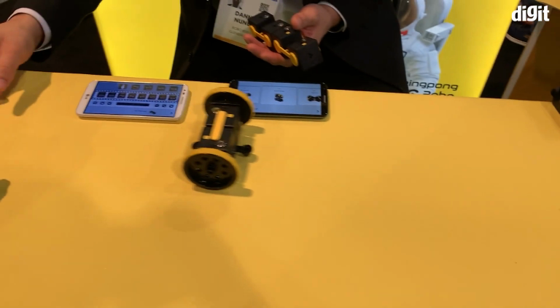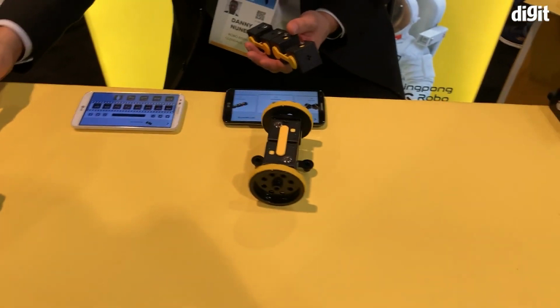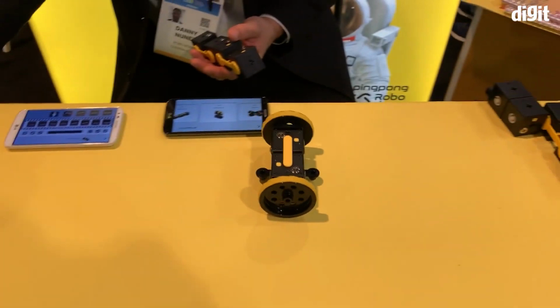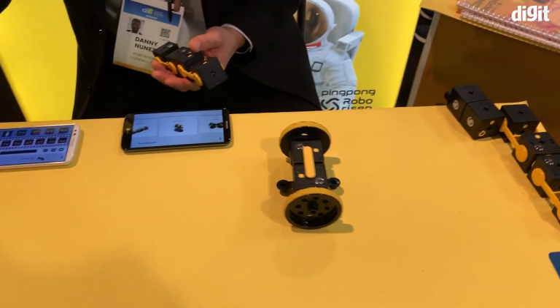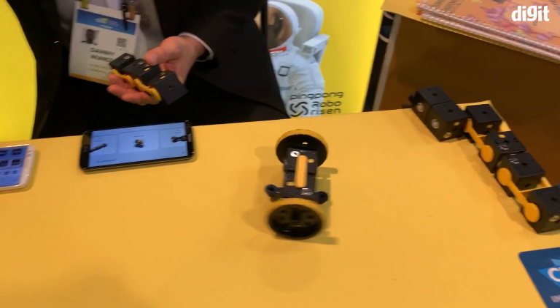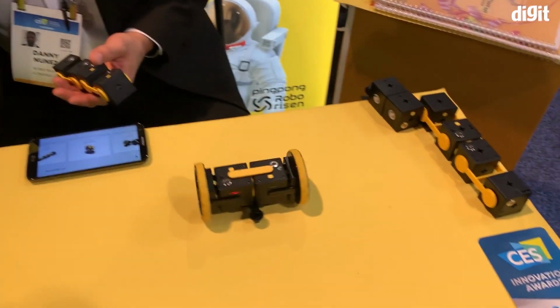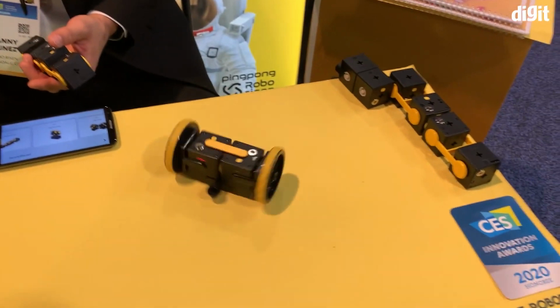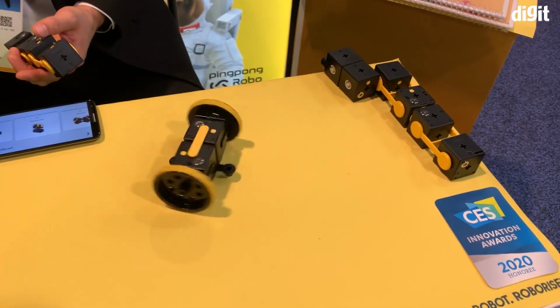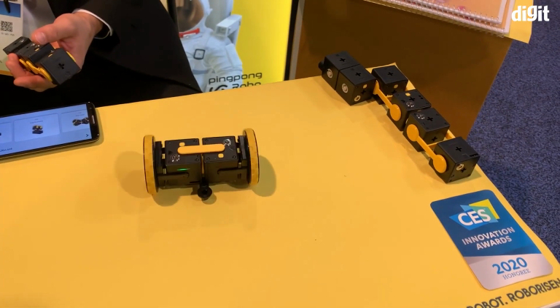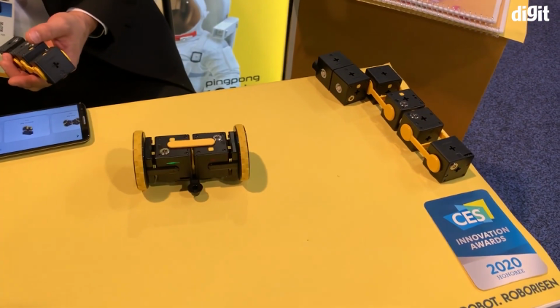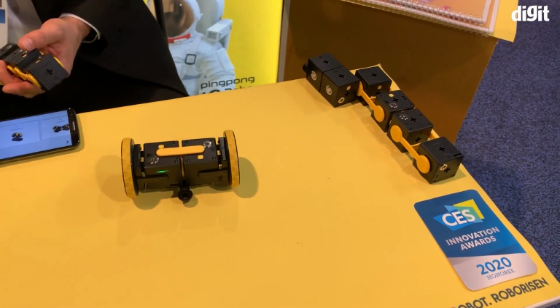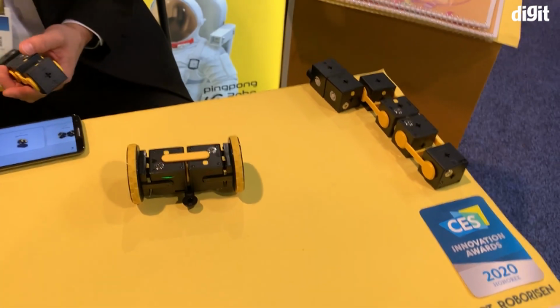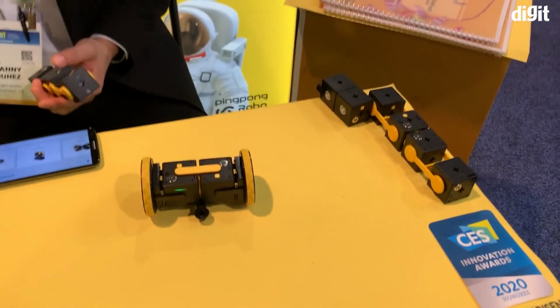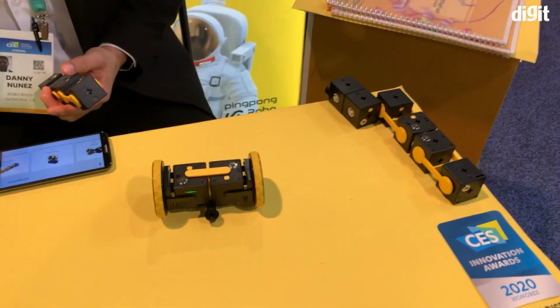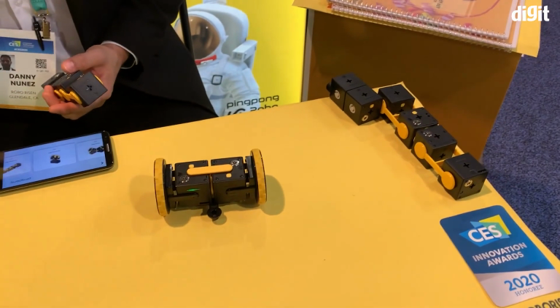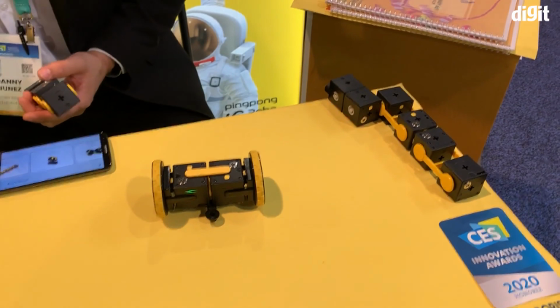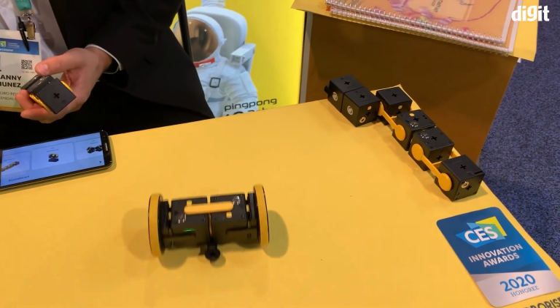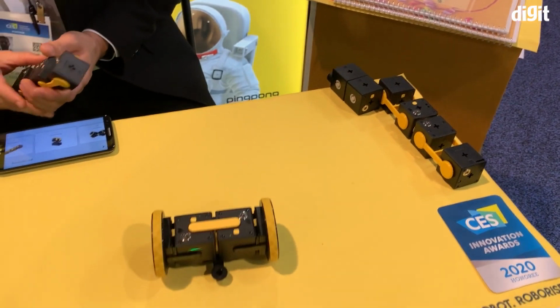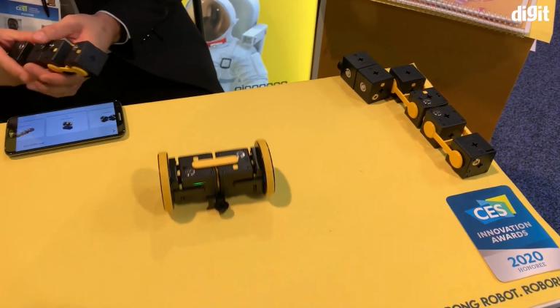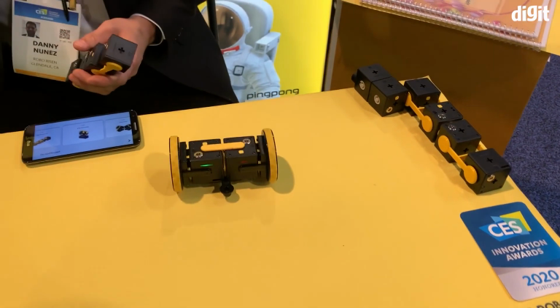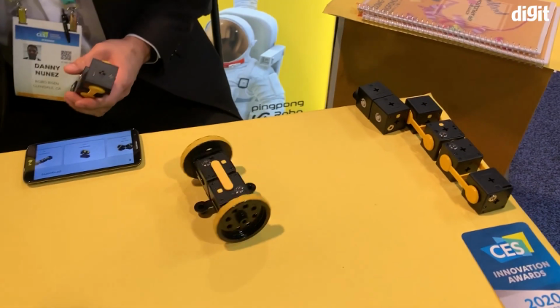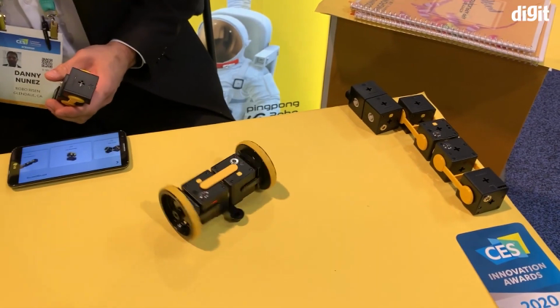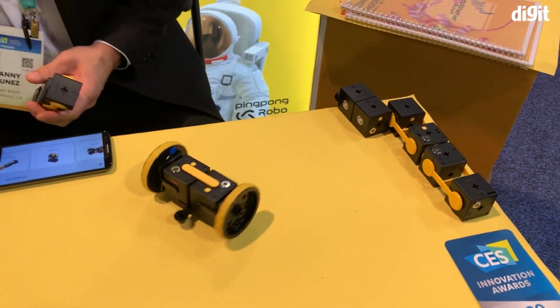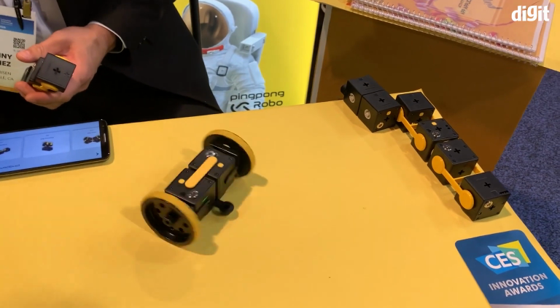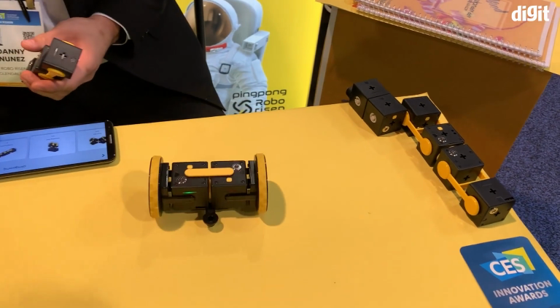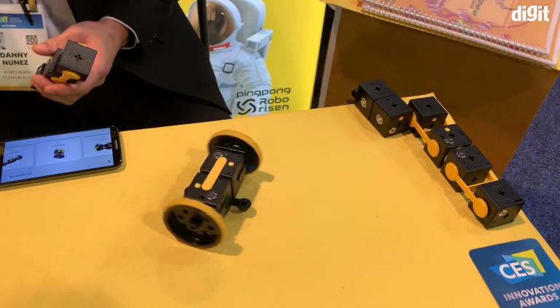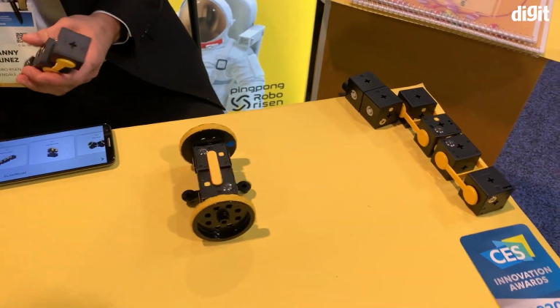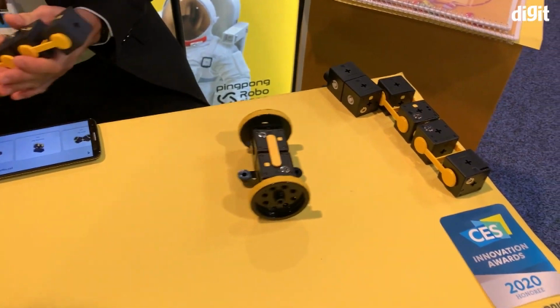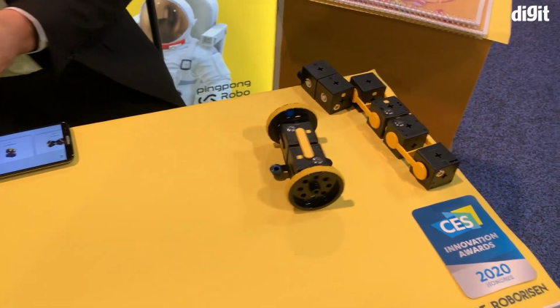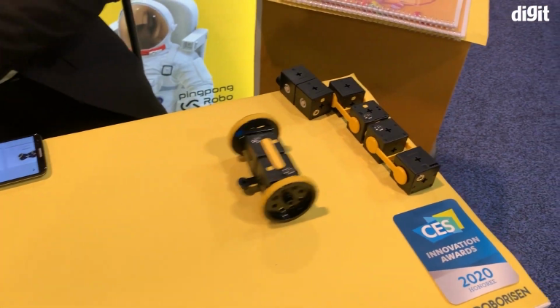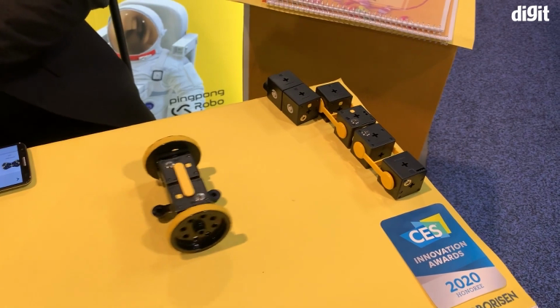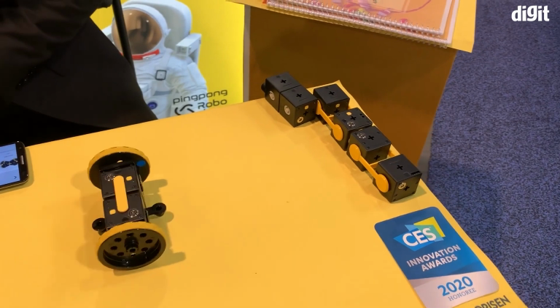Hey guys, welcome to Digit.in and we are at the Roborizon booth here at CES. If you're someone that's interested in robotics, then this is definitely a product for you to check out. Put simply, this is the Lego for robots.